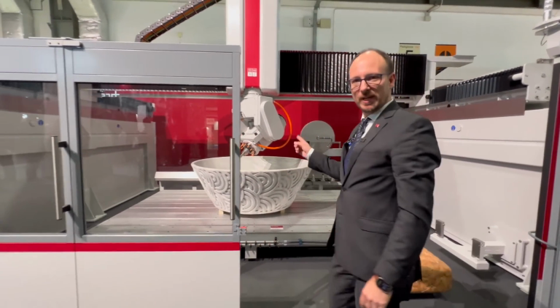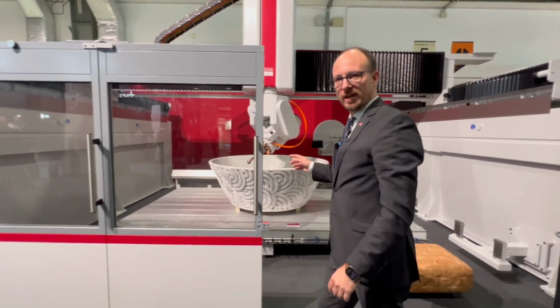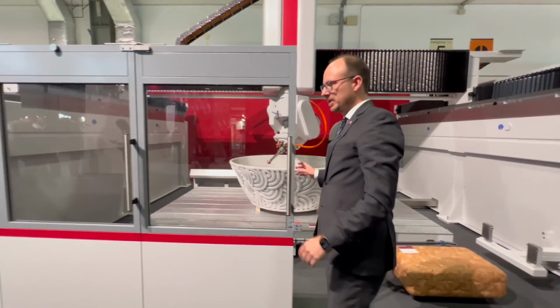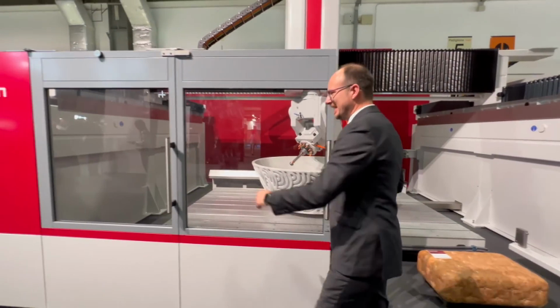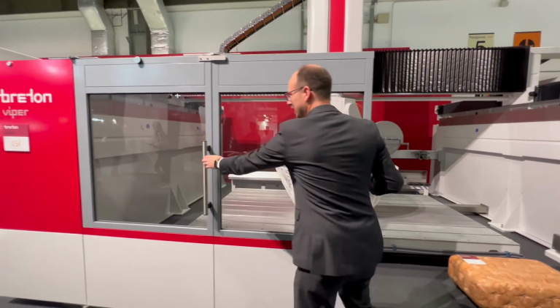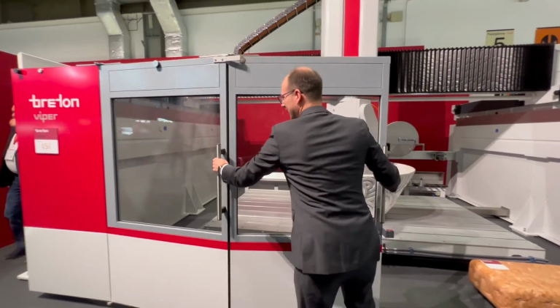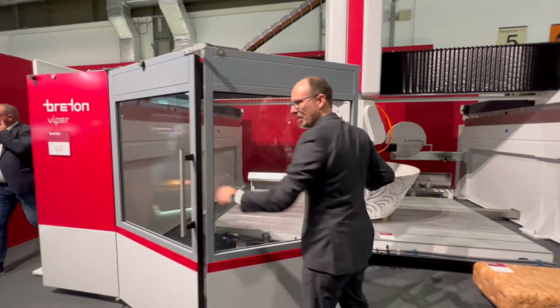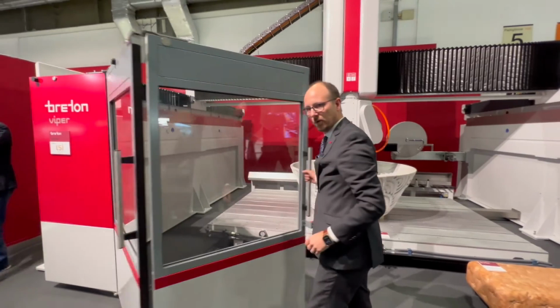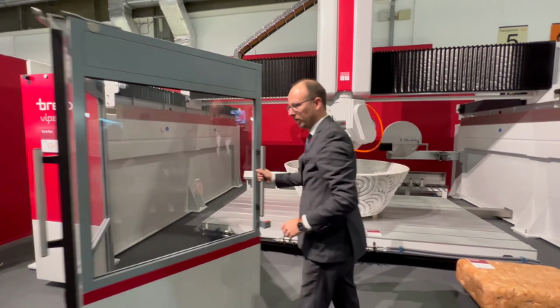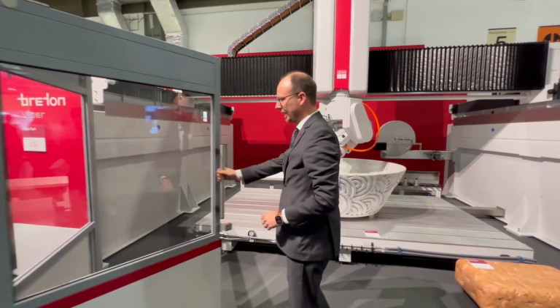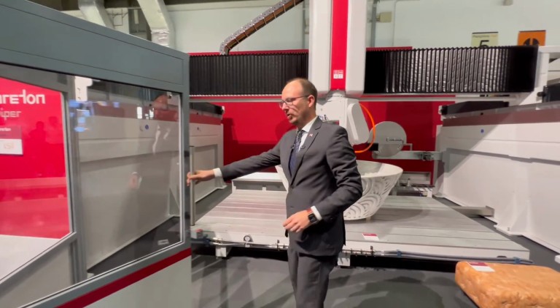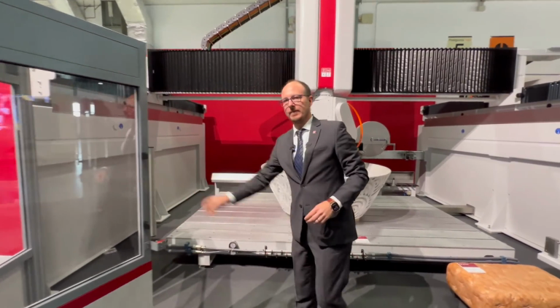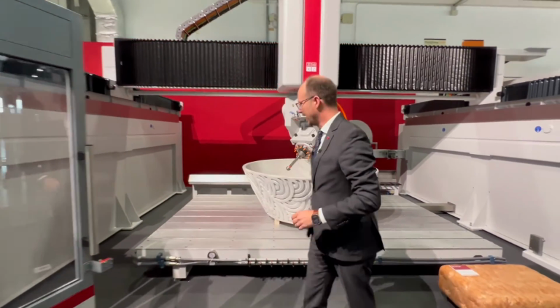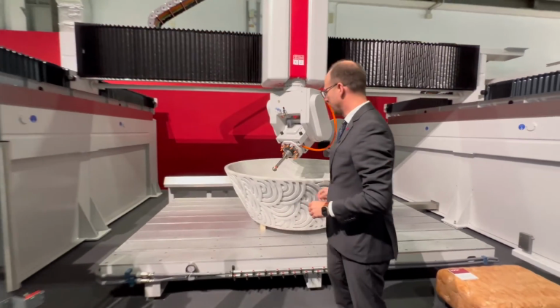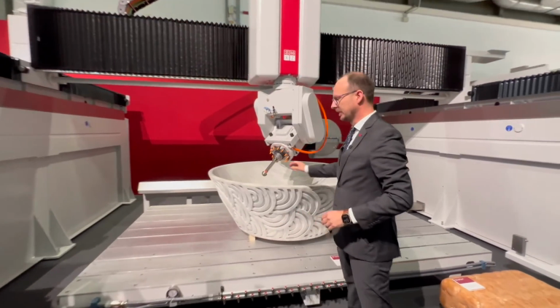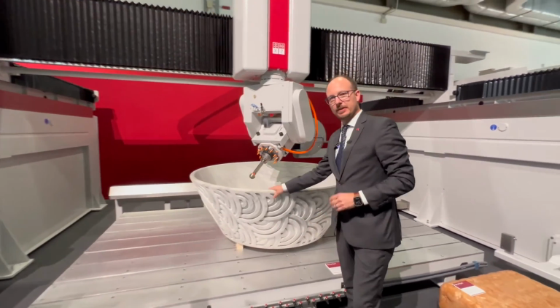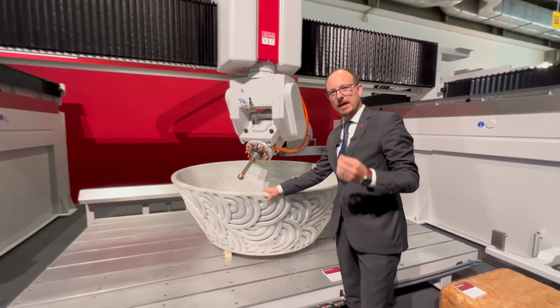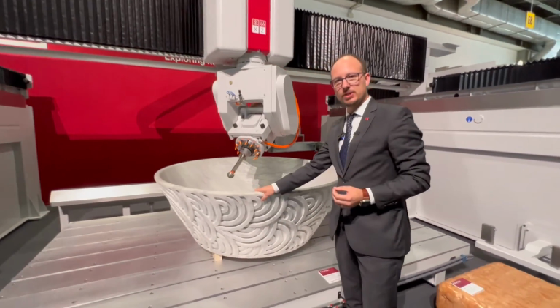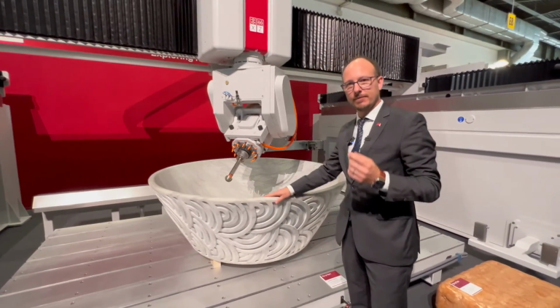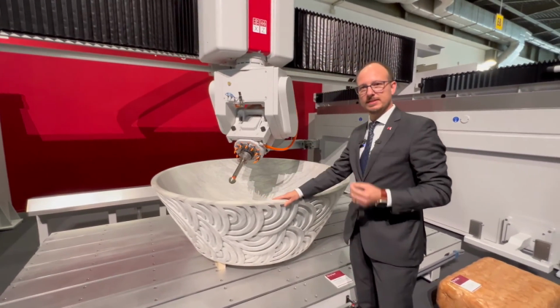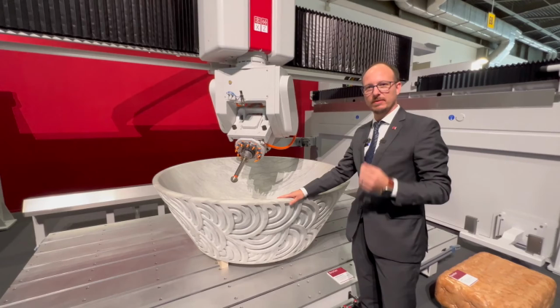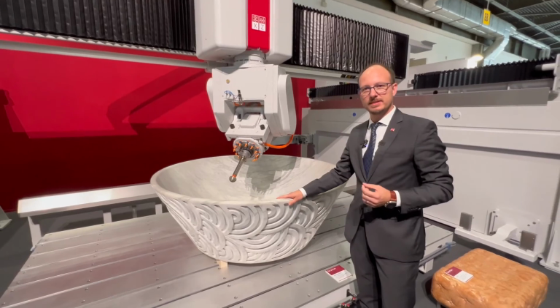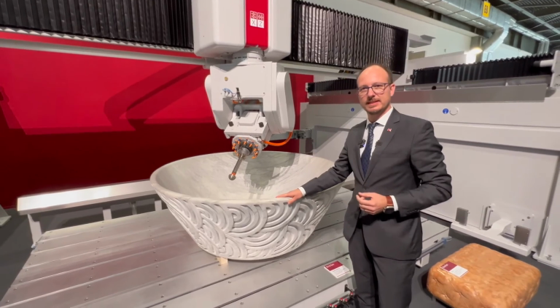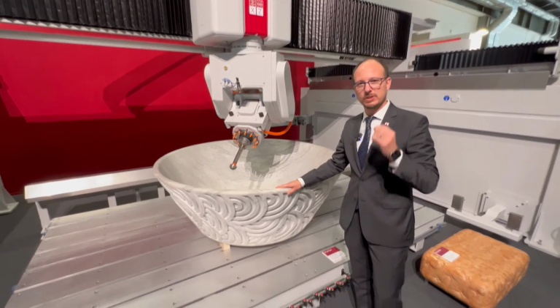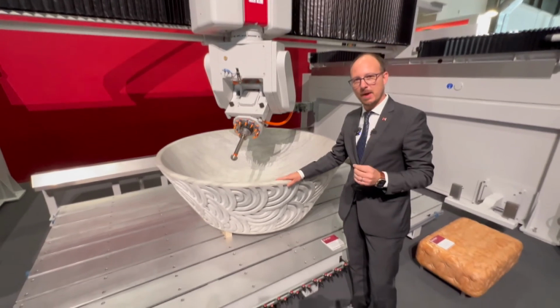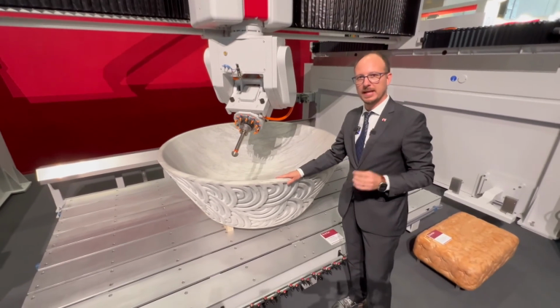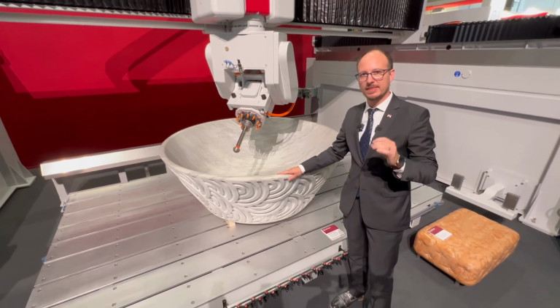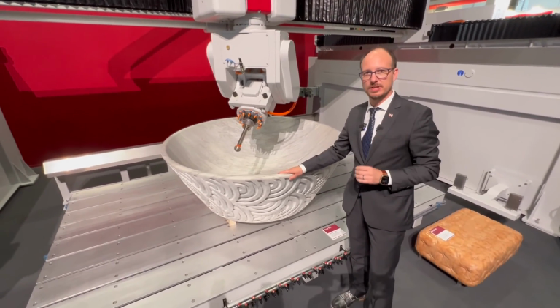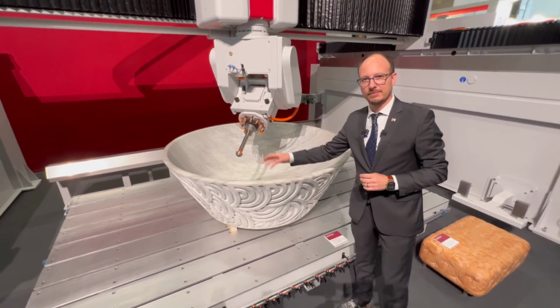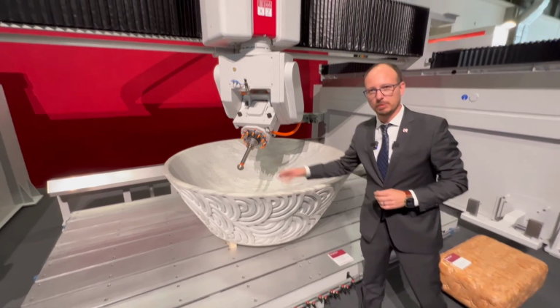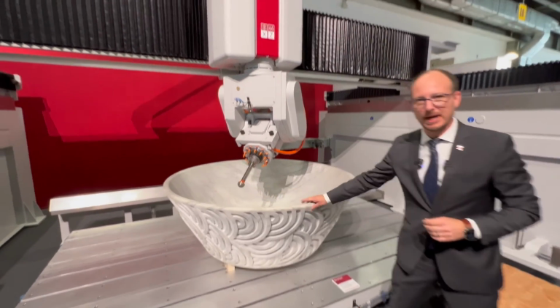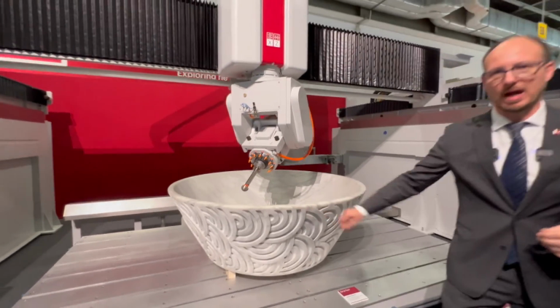3D work is about to be easier and more affordable with the brand new Breton Viper. The right combination of thrust and robustness gives you the power and the precision to finish a broad range of products.